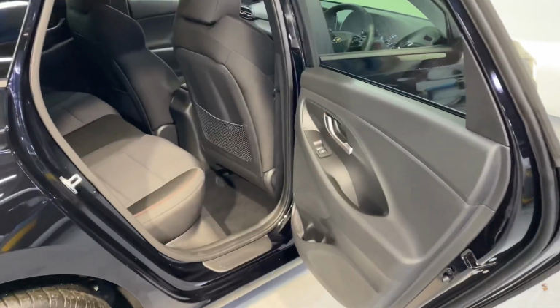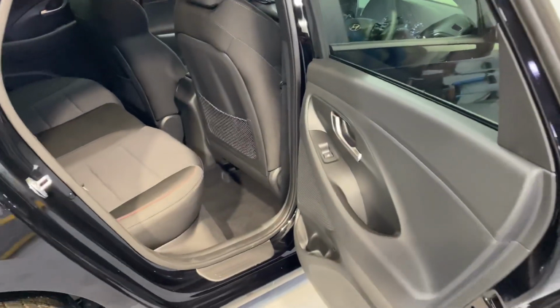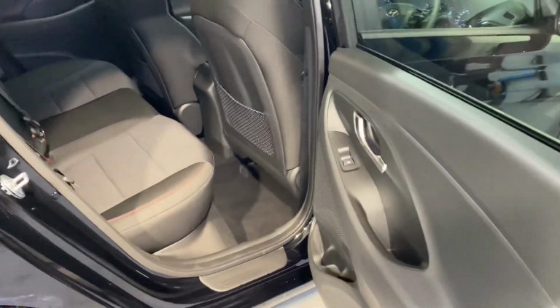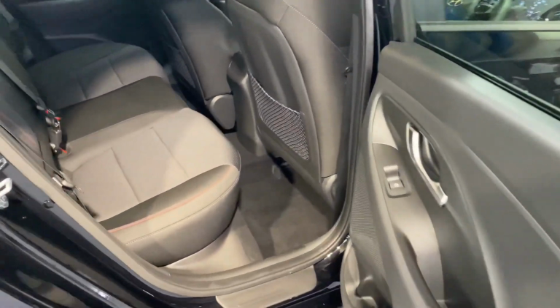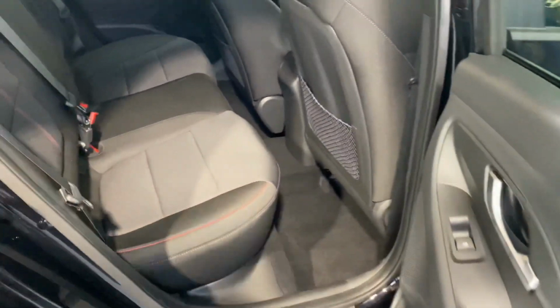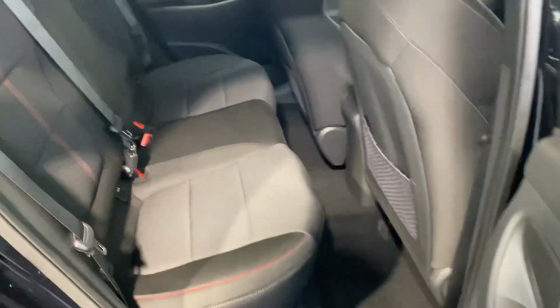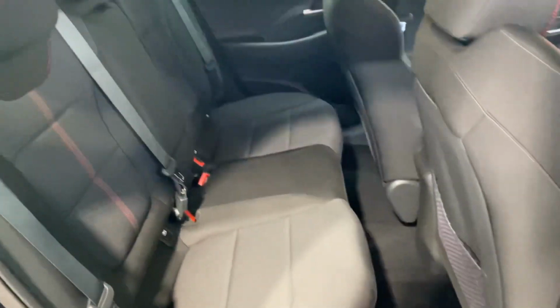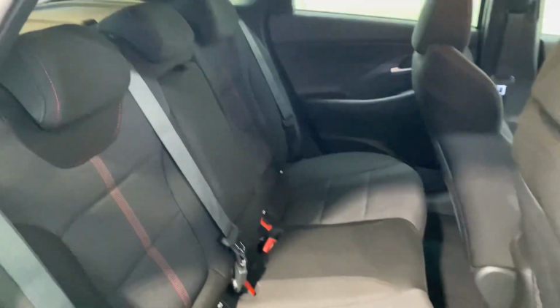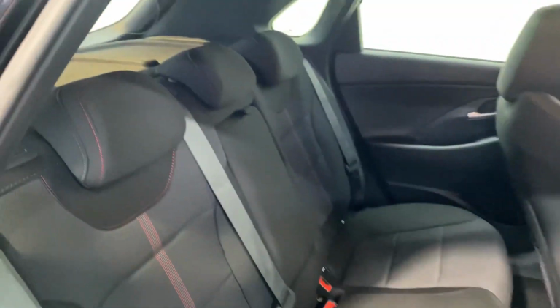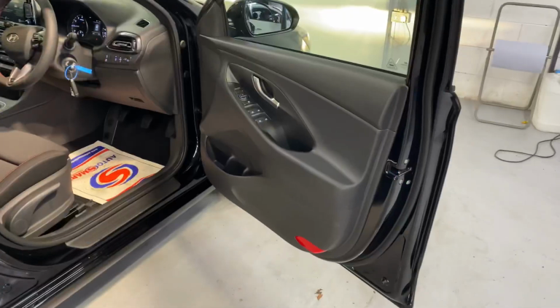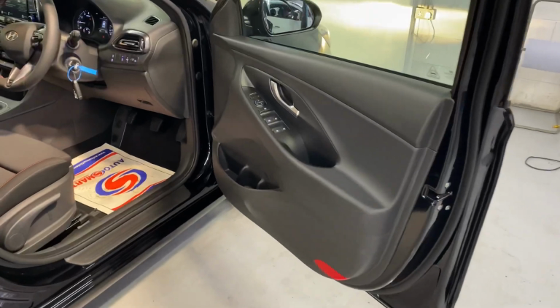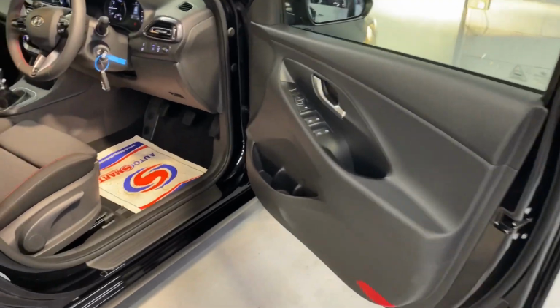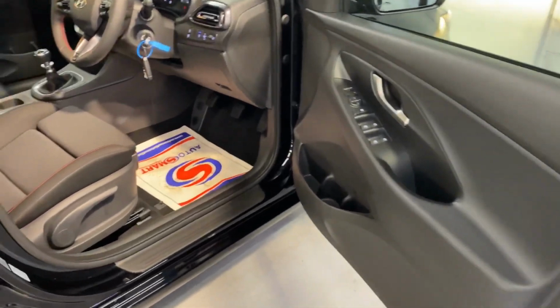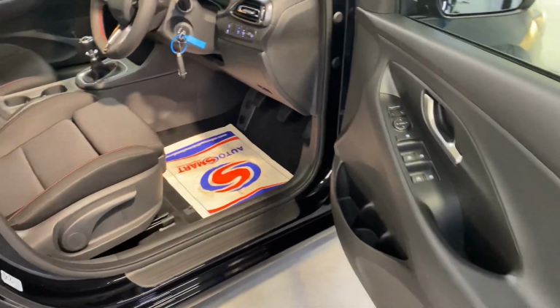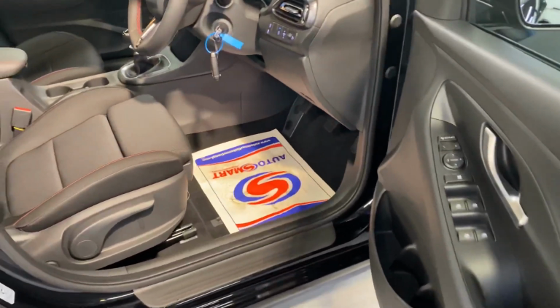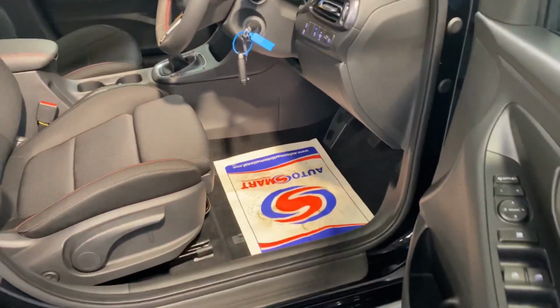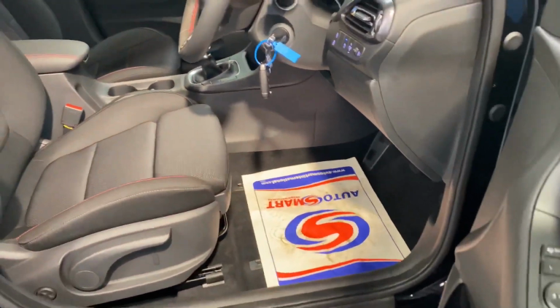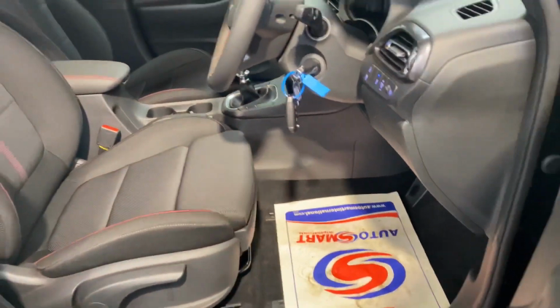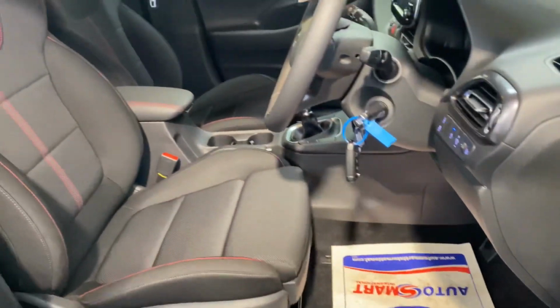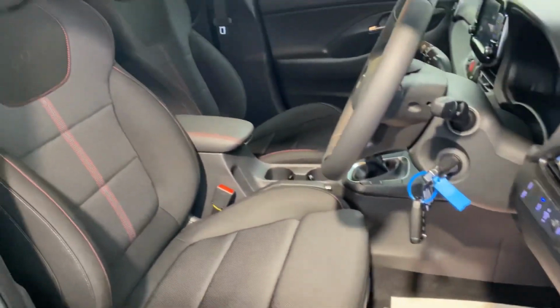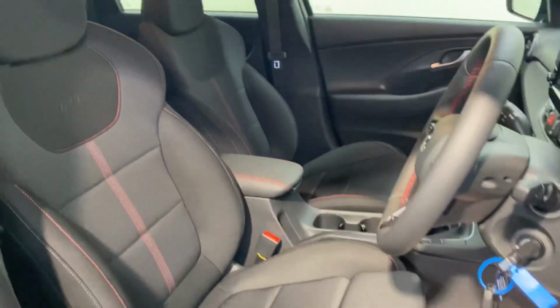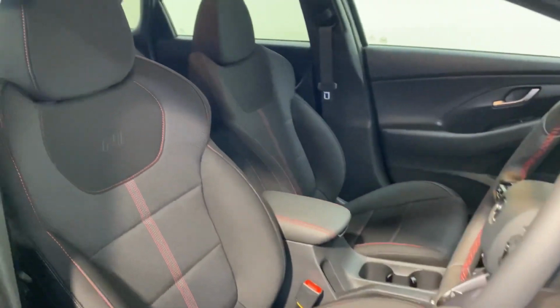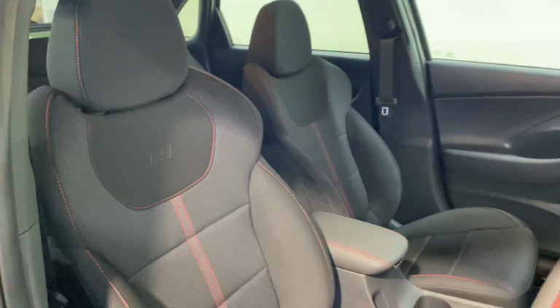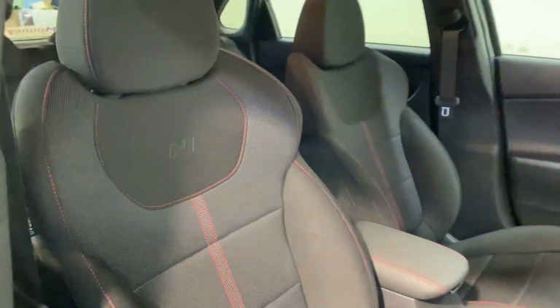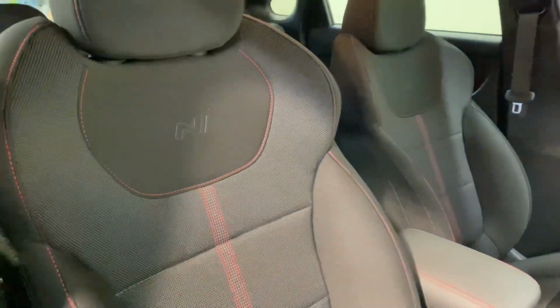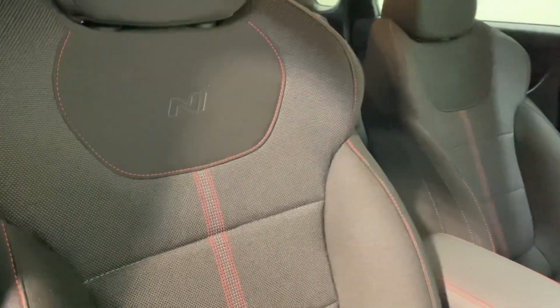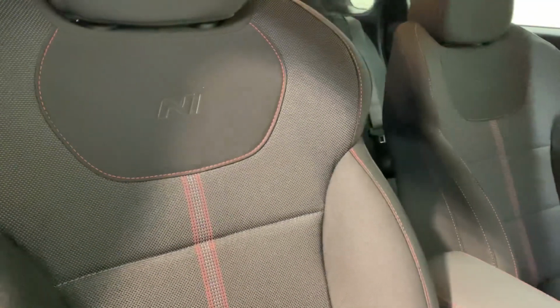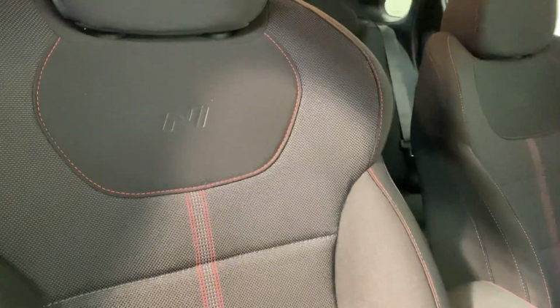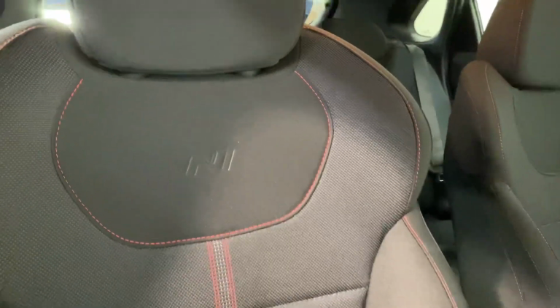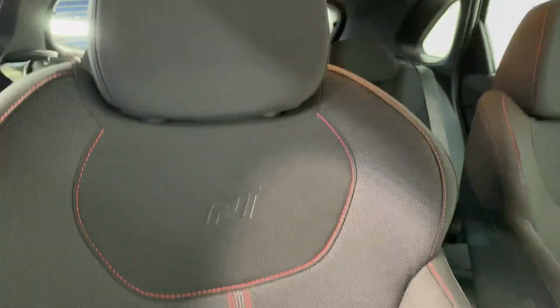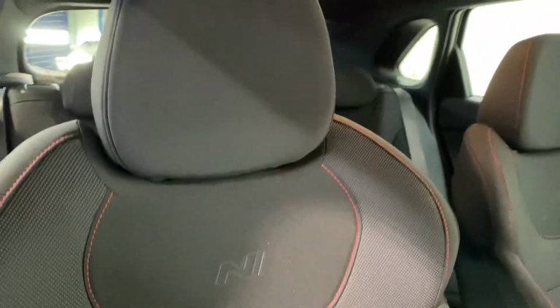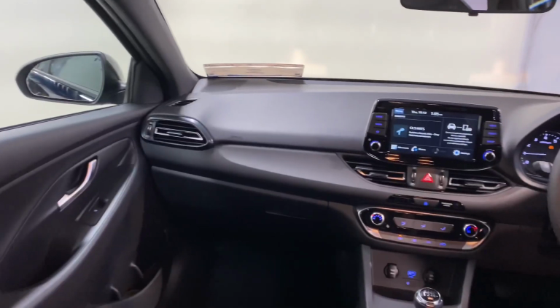There are two isofix points in the back for child seats, plenty of legroom there for the adults, and you have a very stylish cloth interior with two bucket seats up front. Of course there are N-Line logos and red stitching throughout the car.